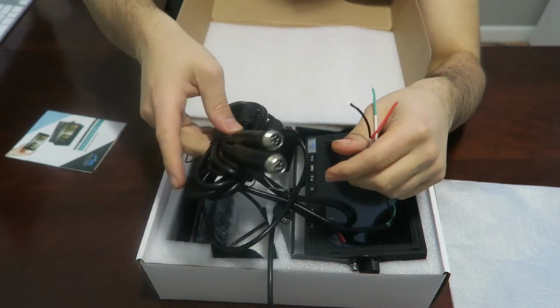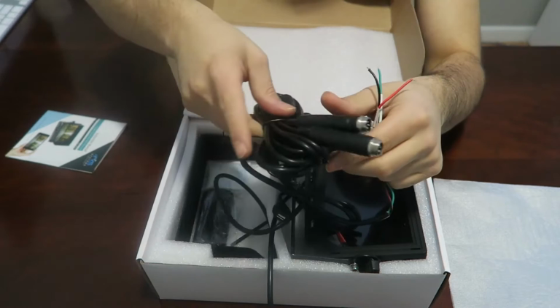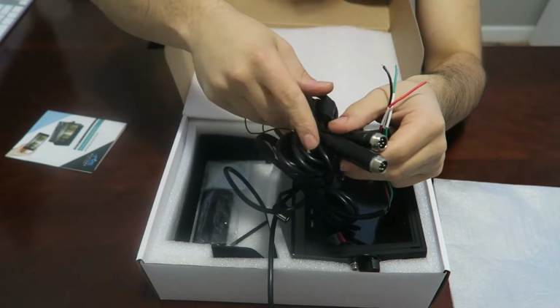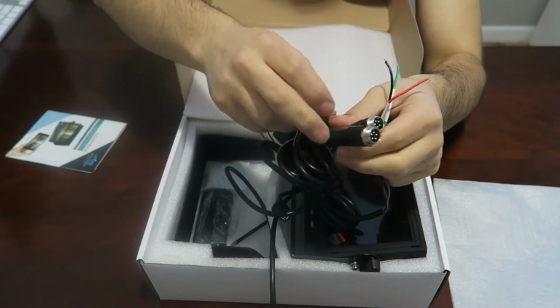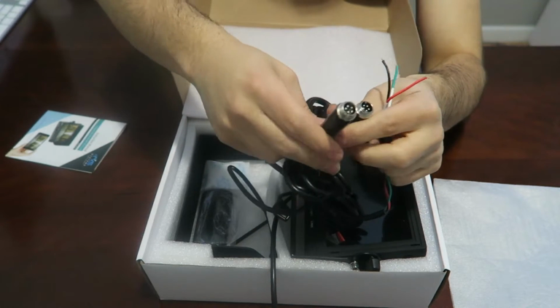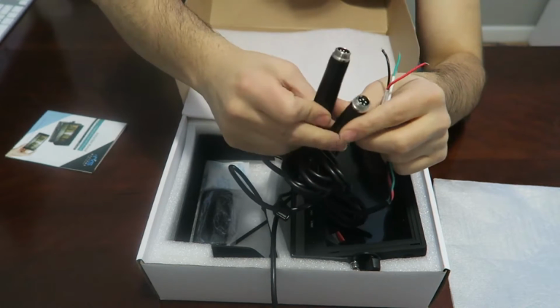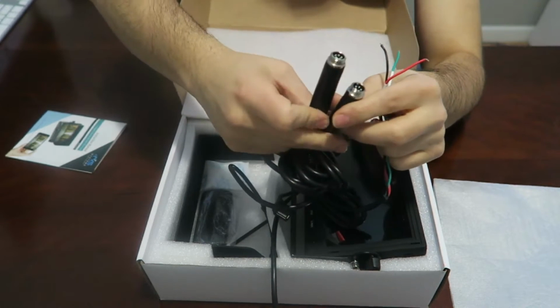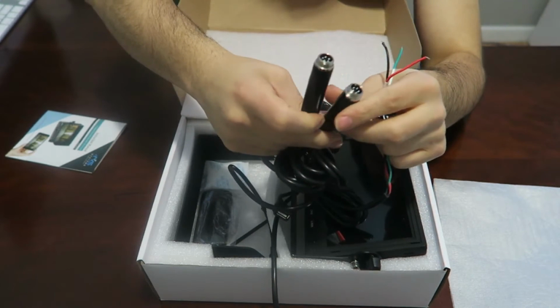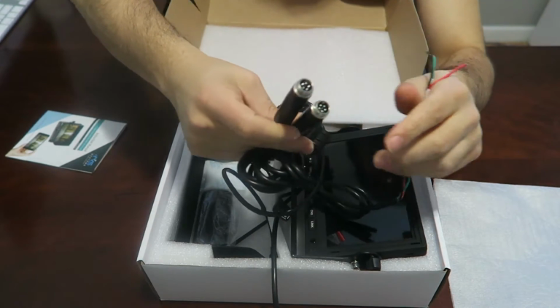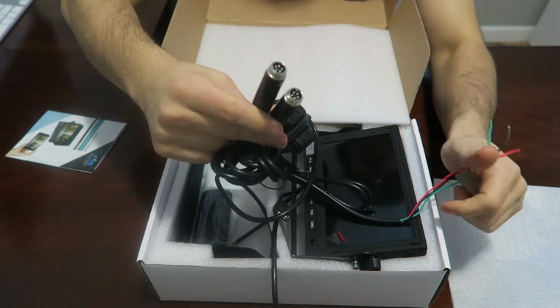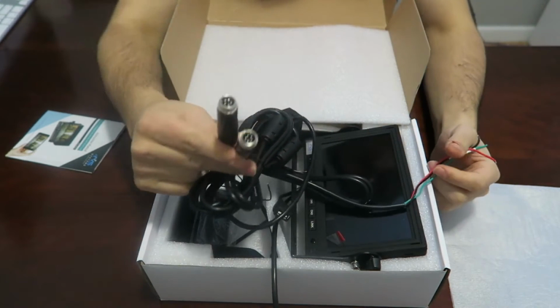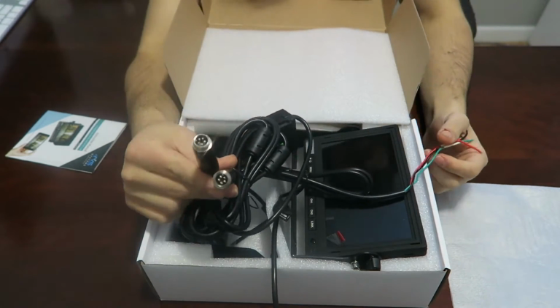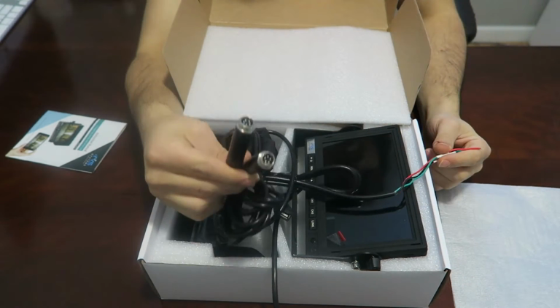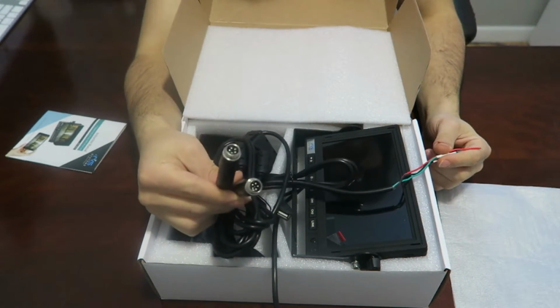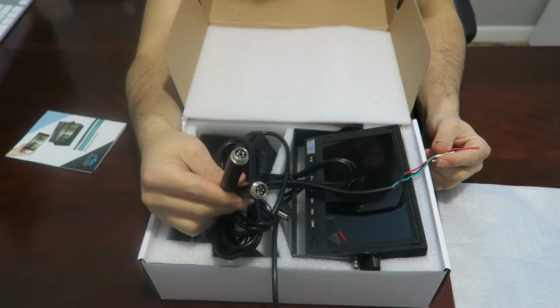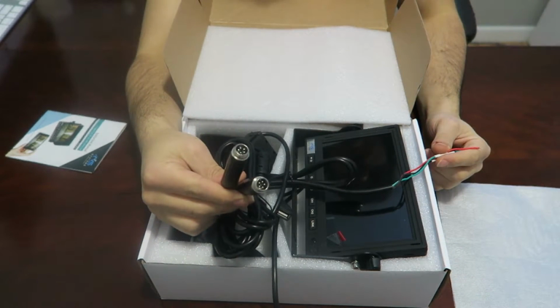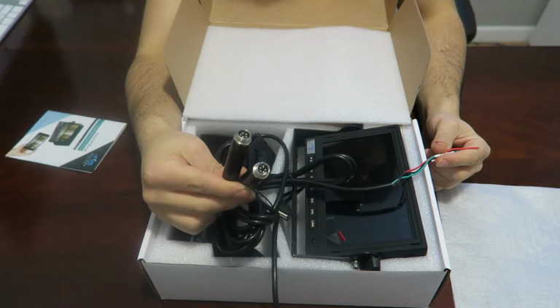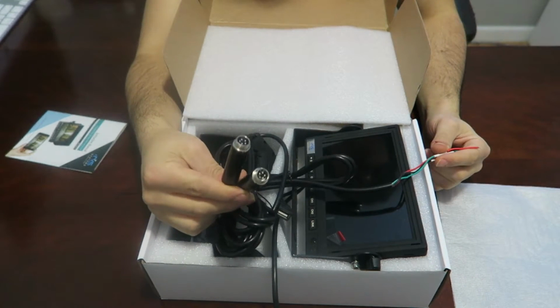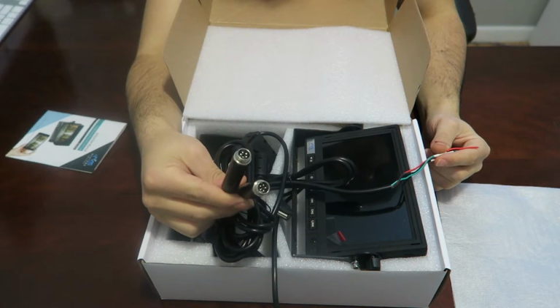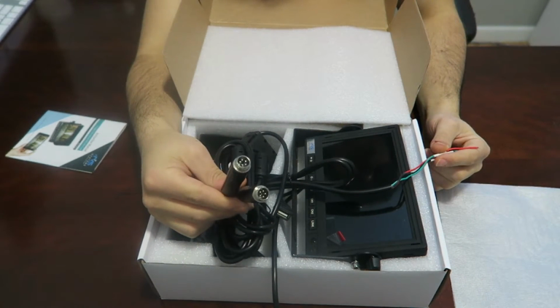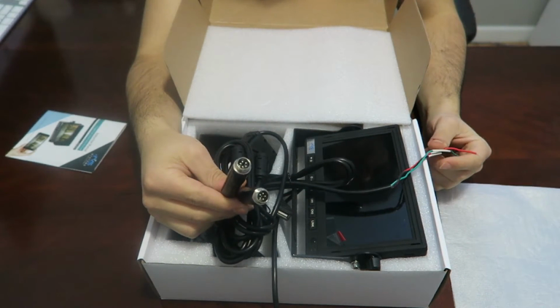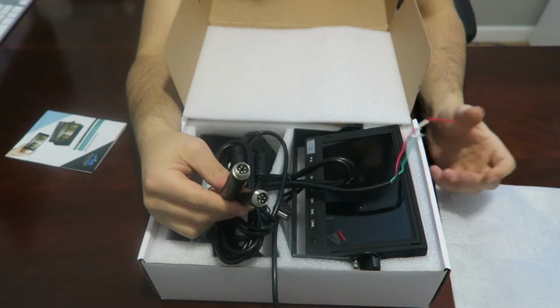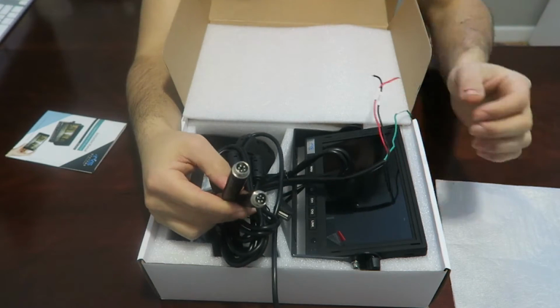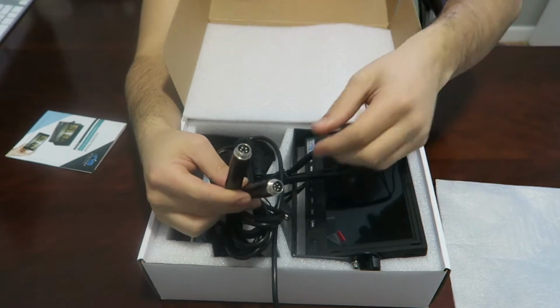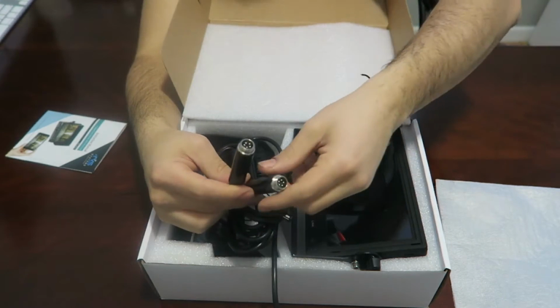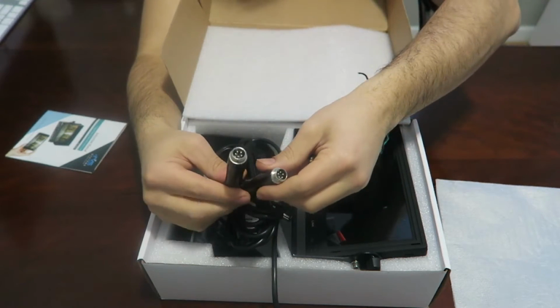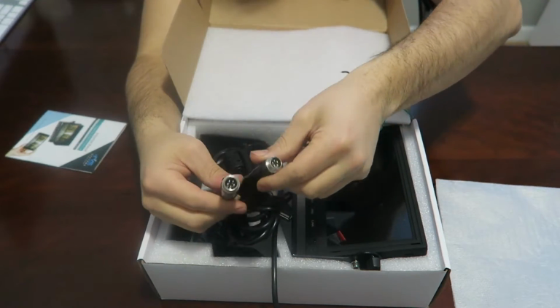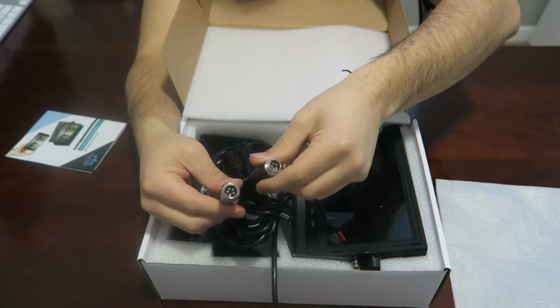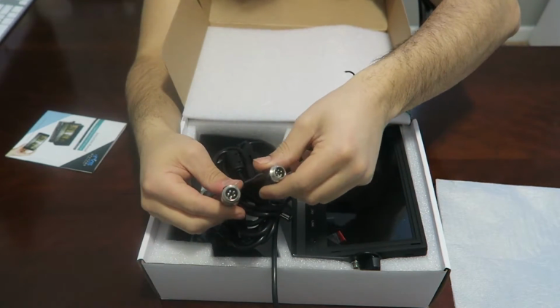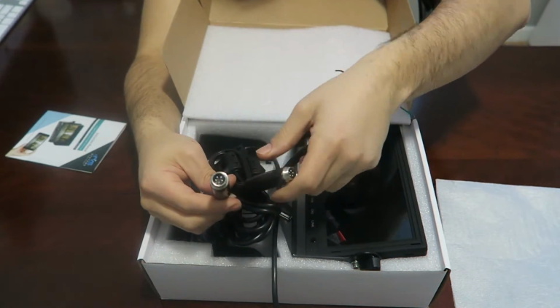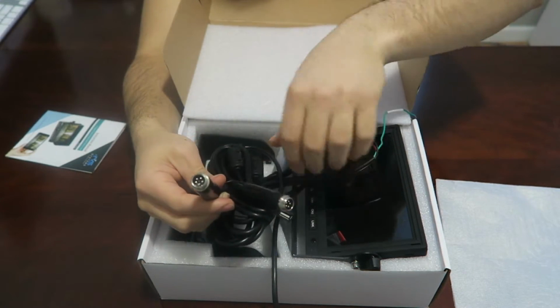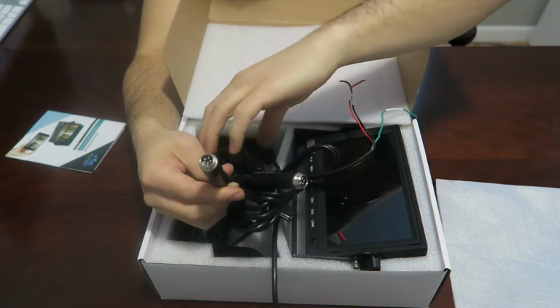And here are your two camera ports. The system has the ability for two cameras, so you'll connect both cameras here.